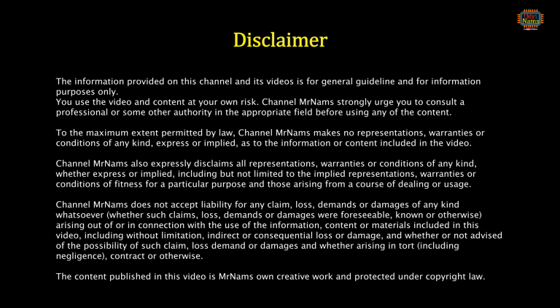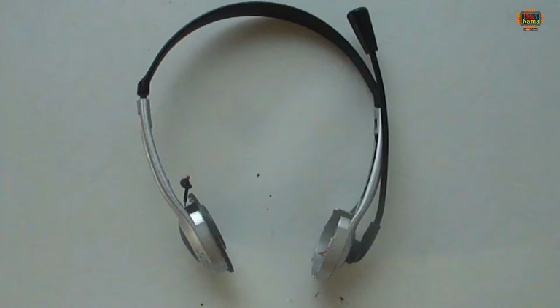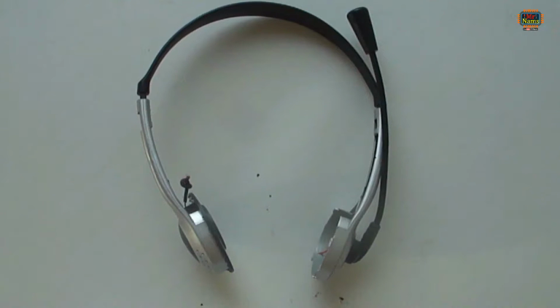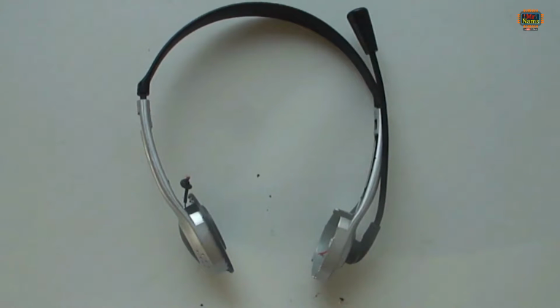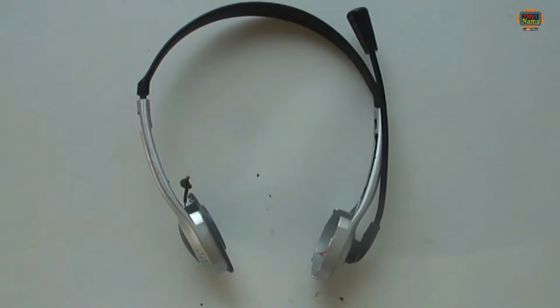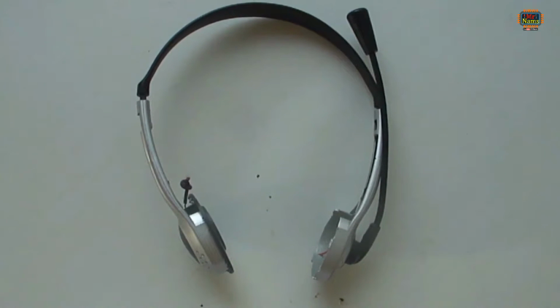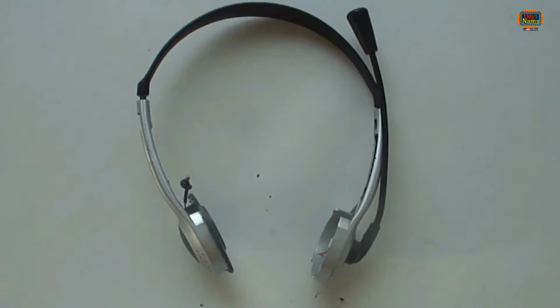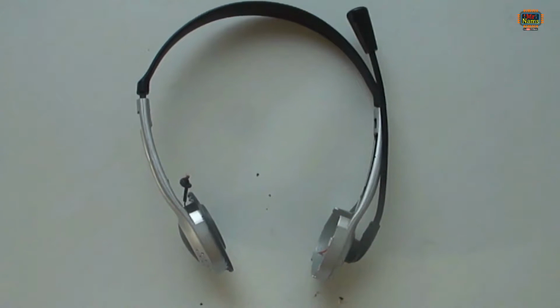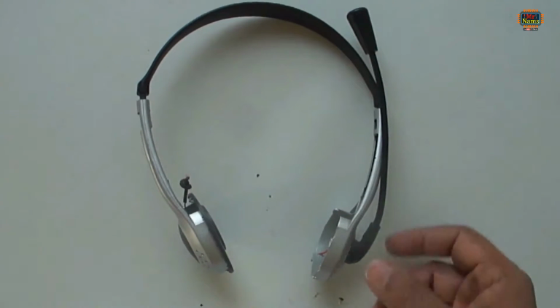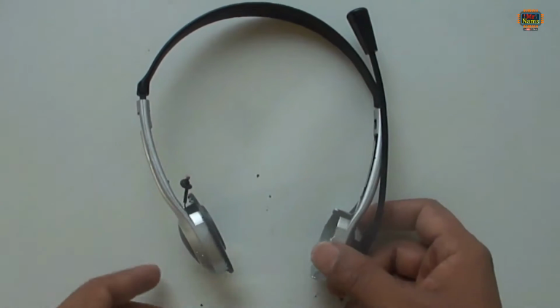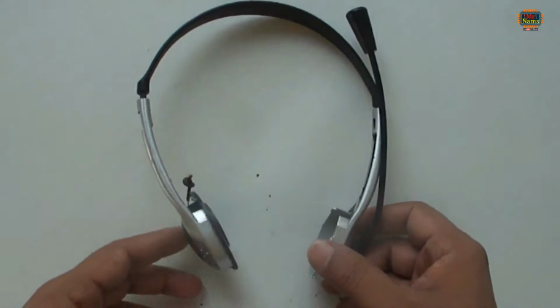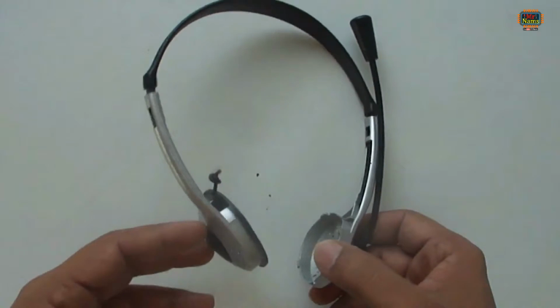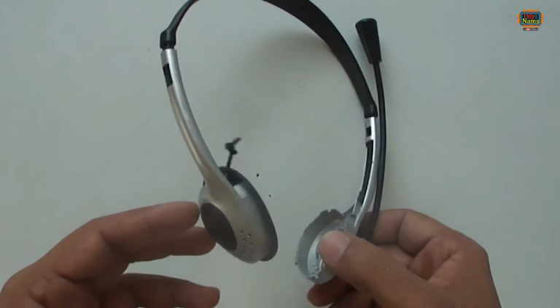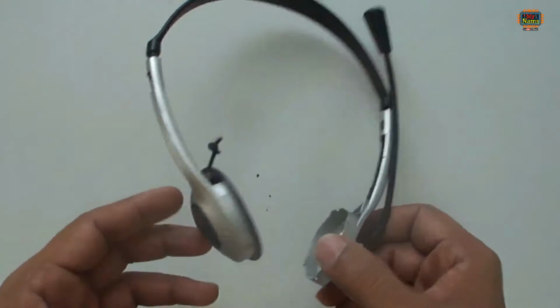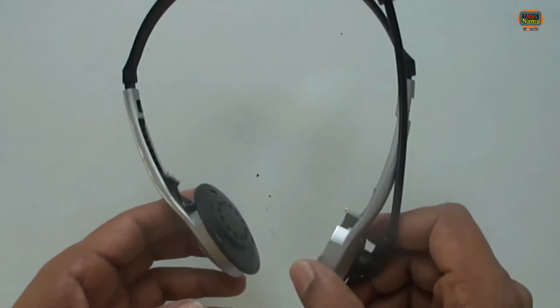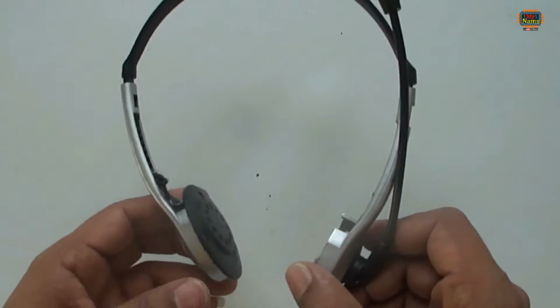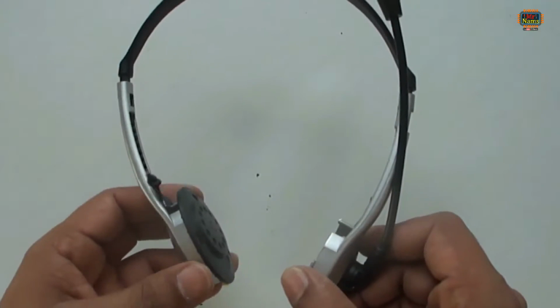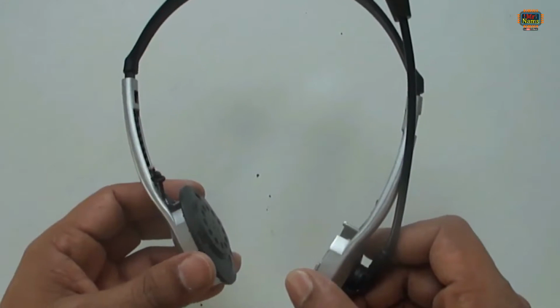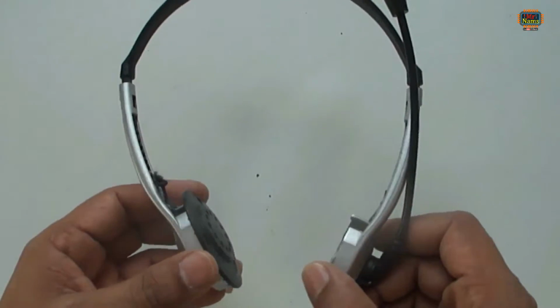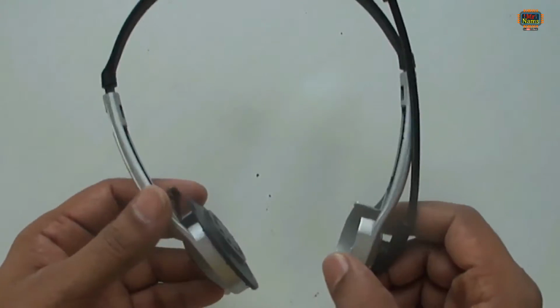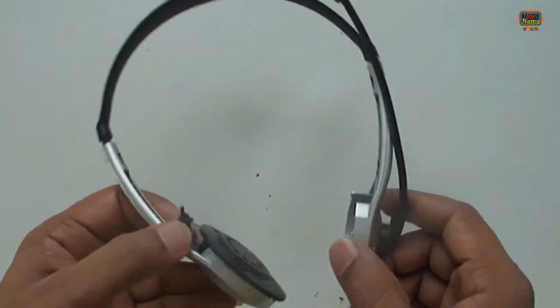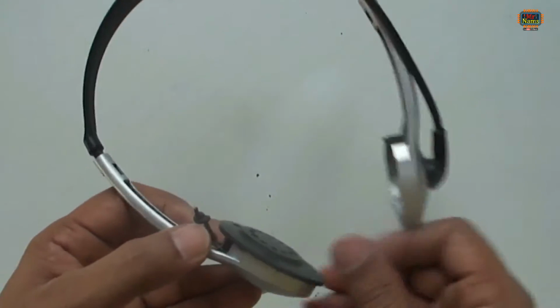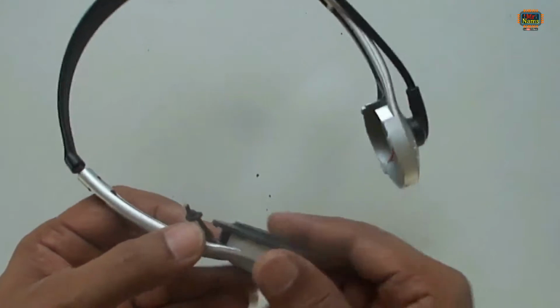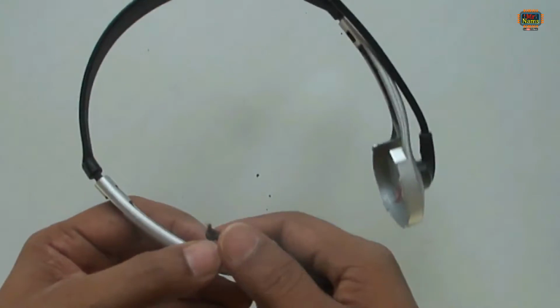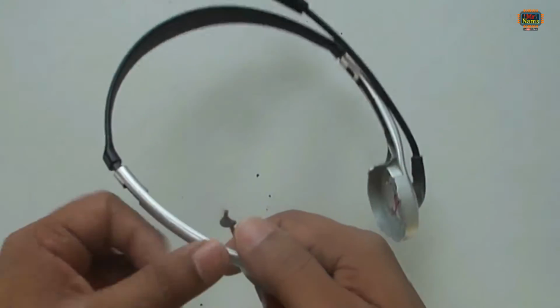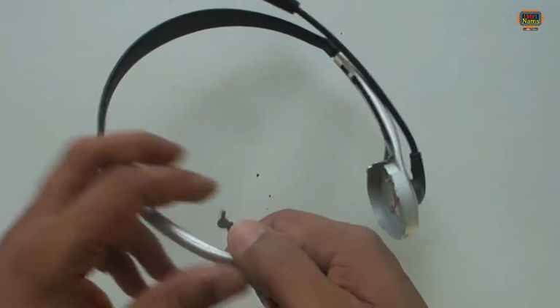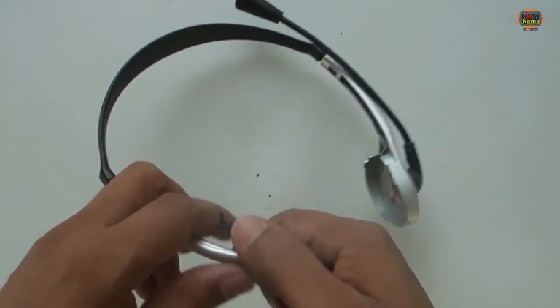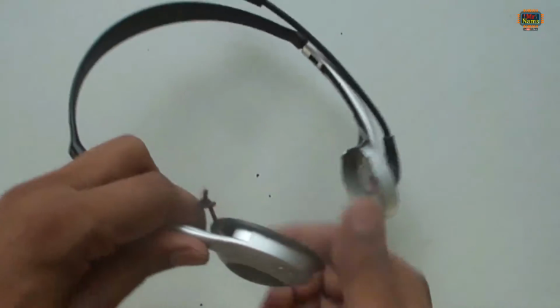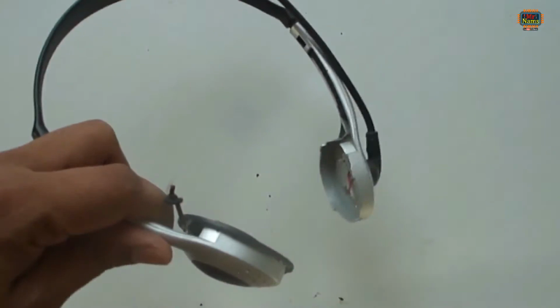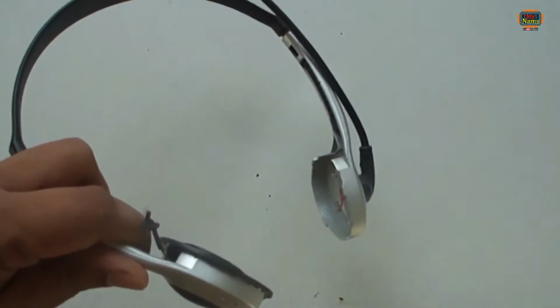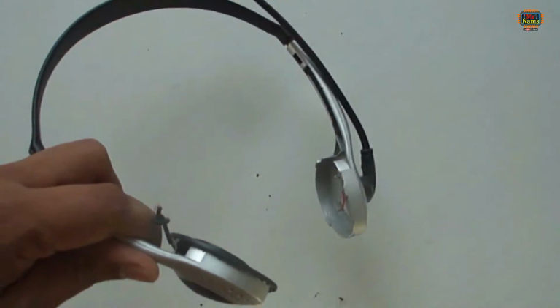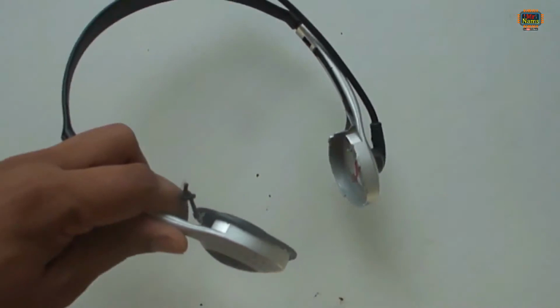Hello friends, this video is specially made for kids. In this video, I am going to show you how to extract magnets from unused broken items around us.